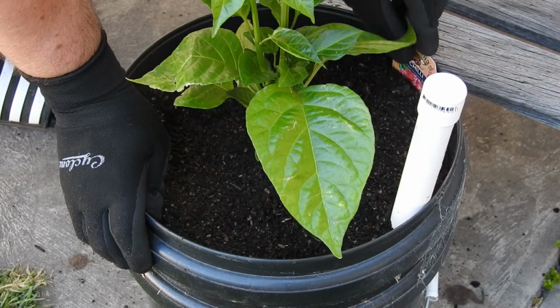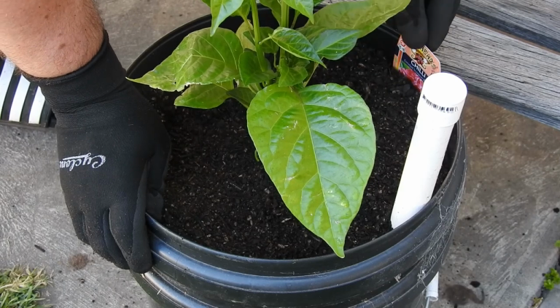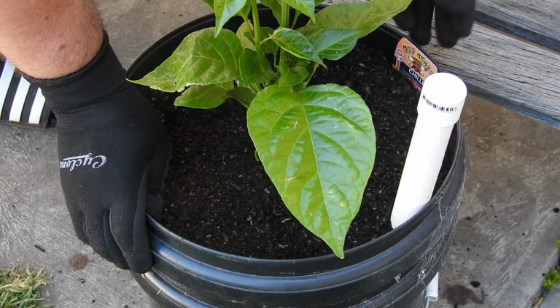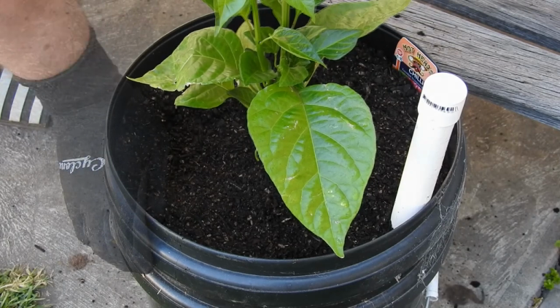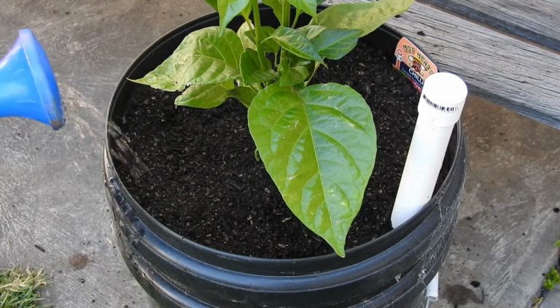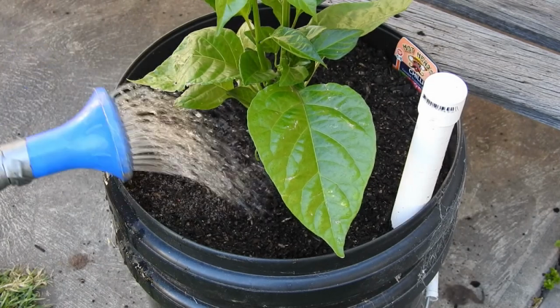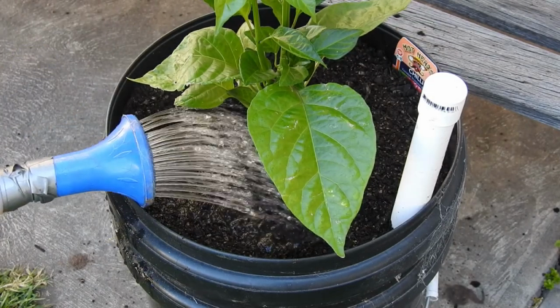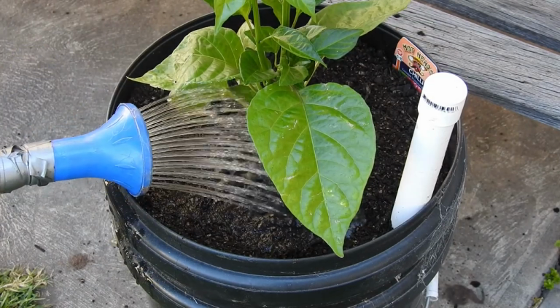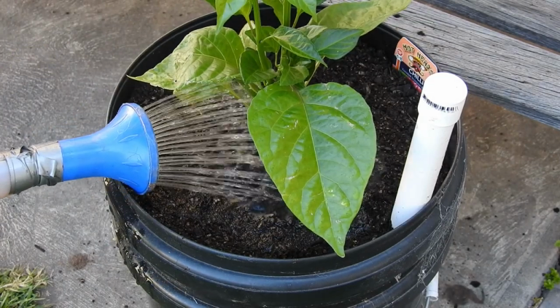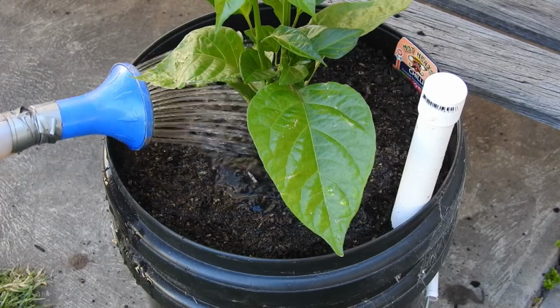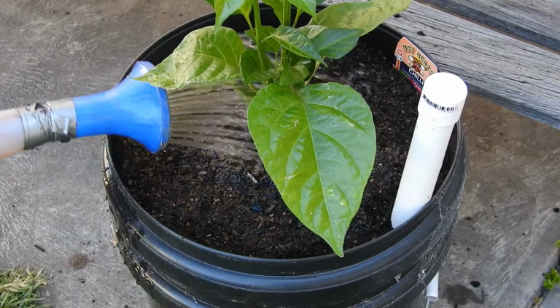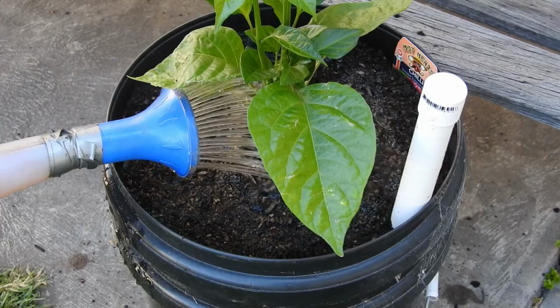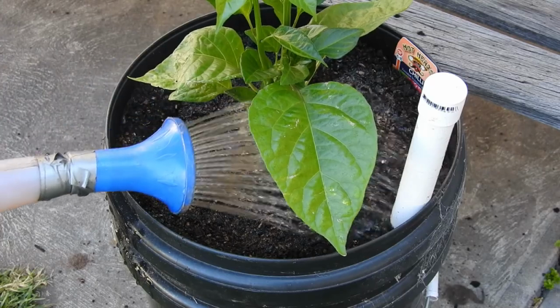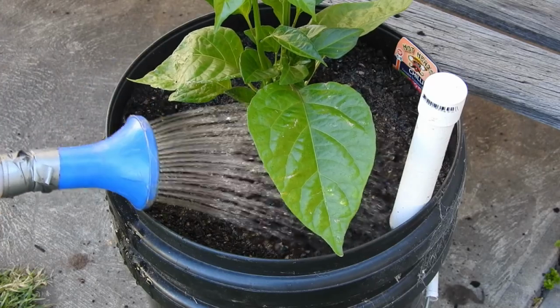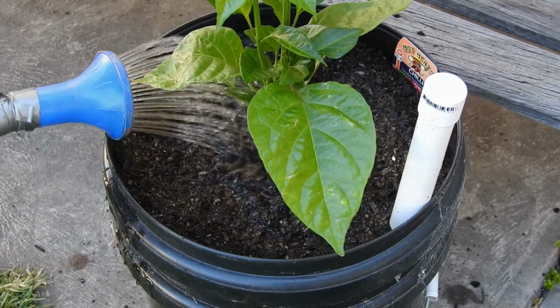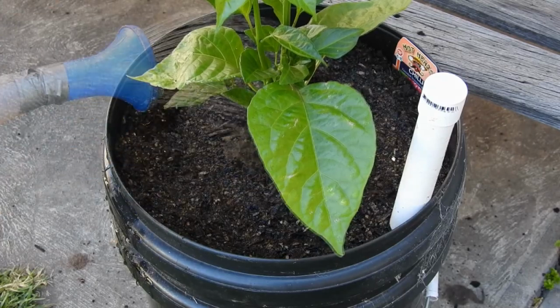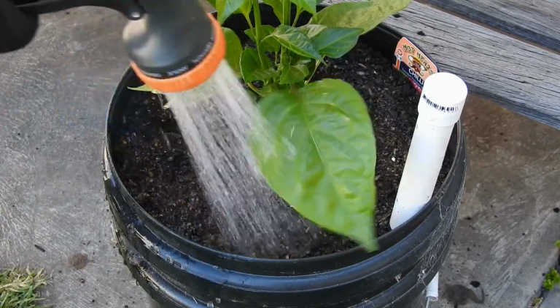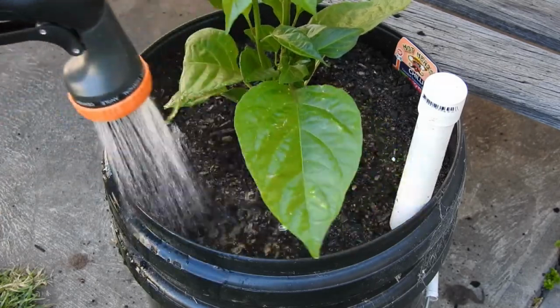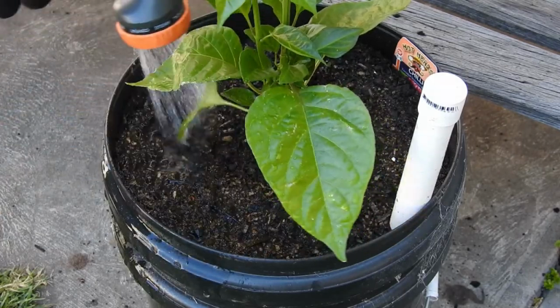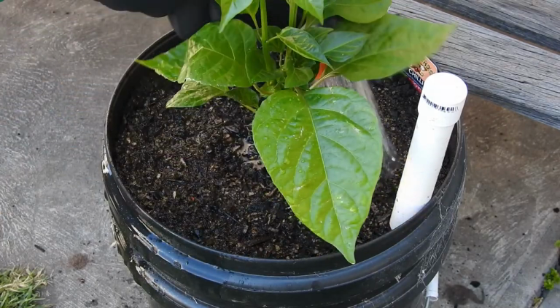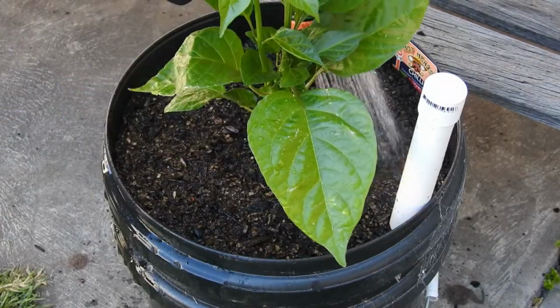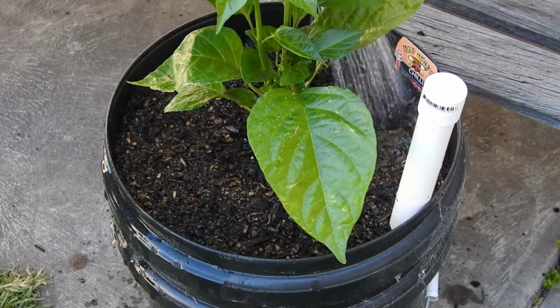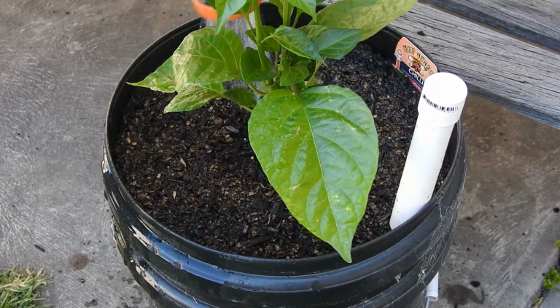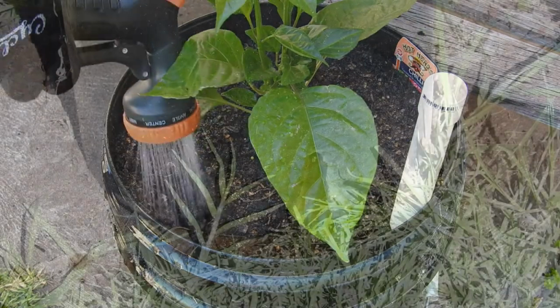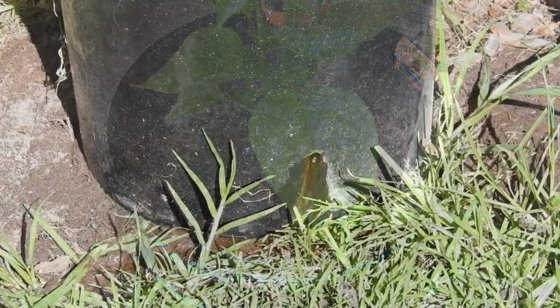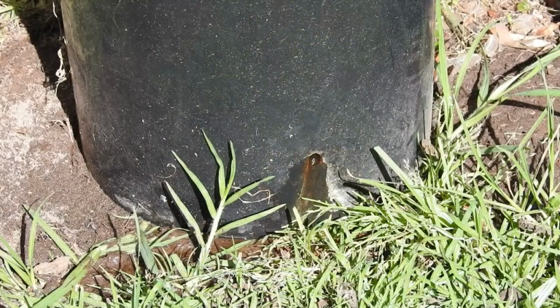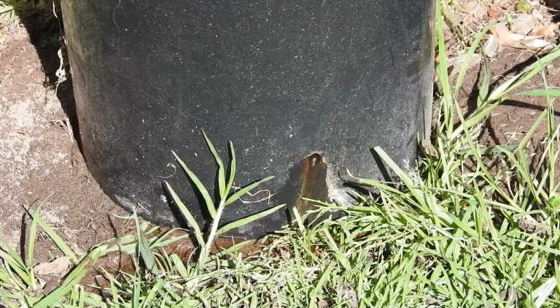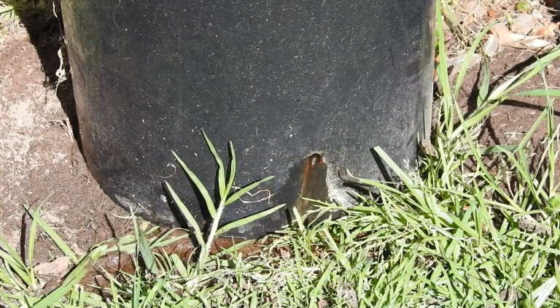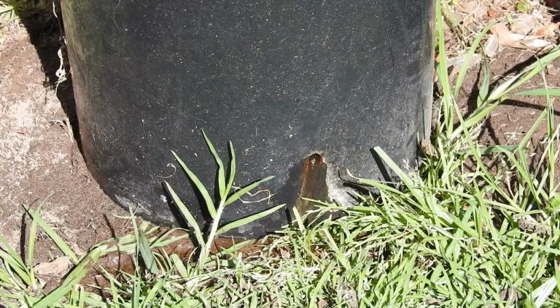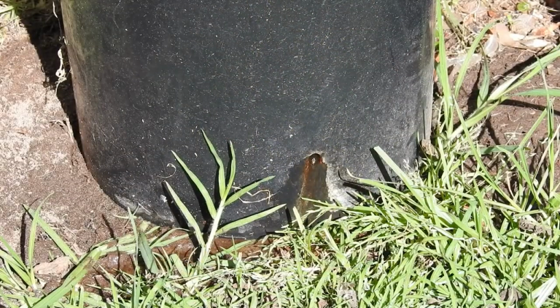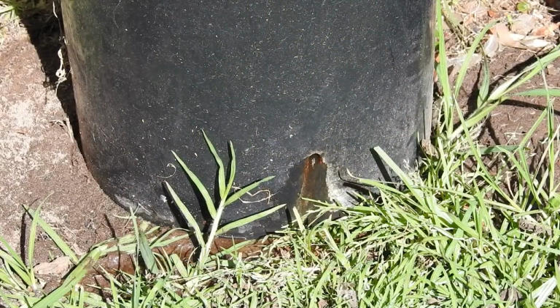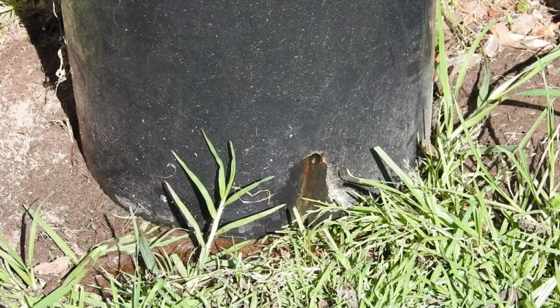All that was left to do was give it a drink of seaweed tonic to help reduce transplant shock and give a good soaking to allow the water to fill in the reservoir. I know the reservoir is full when water trickles down the excess drainage hole.